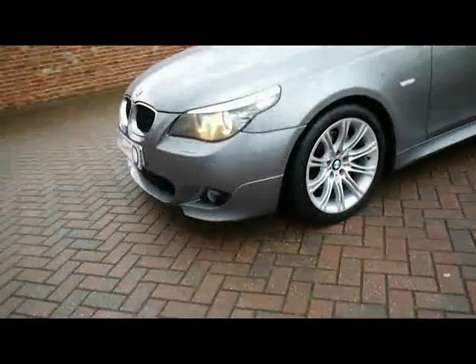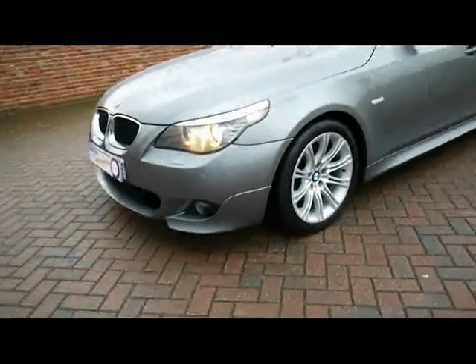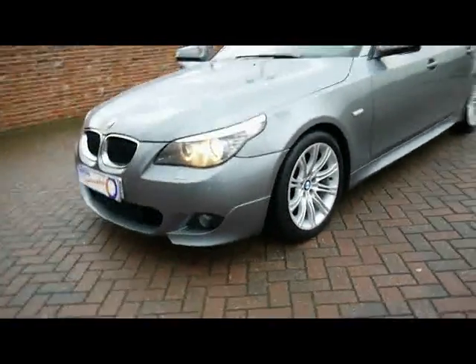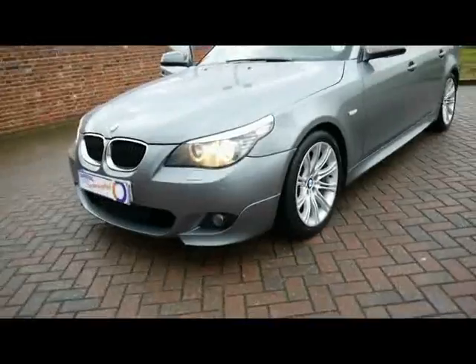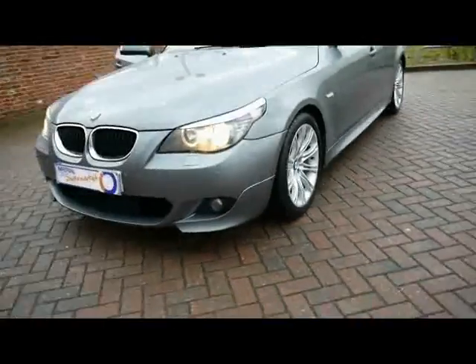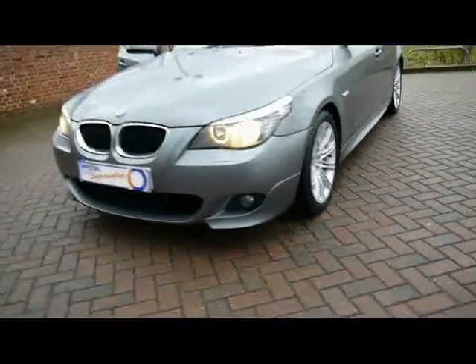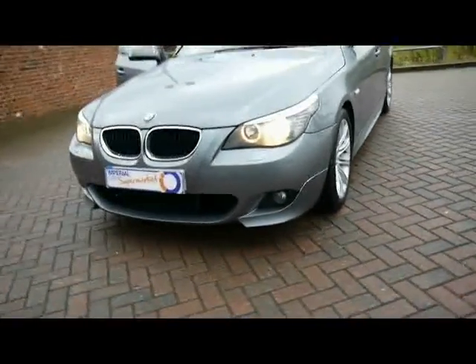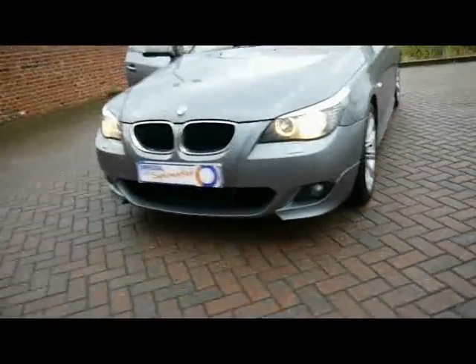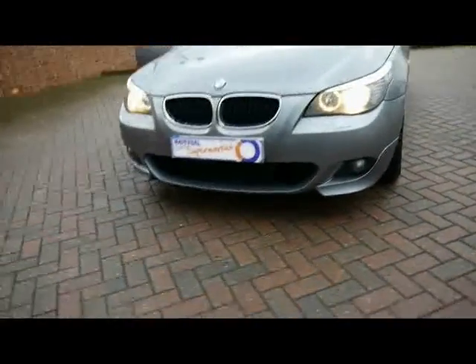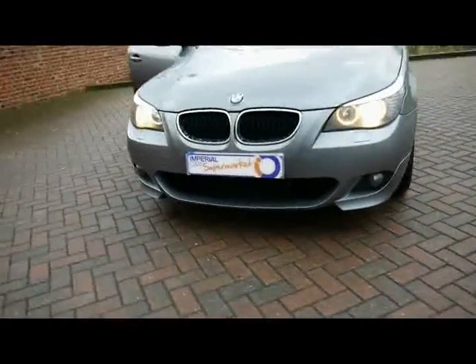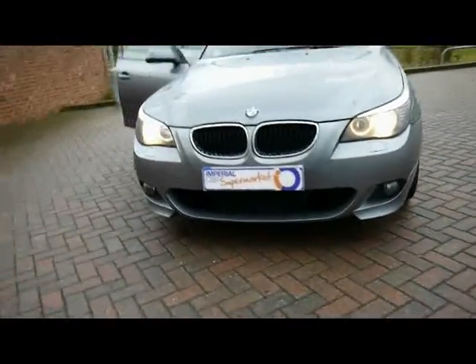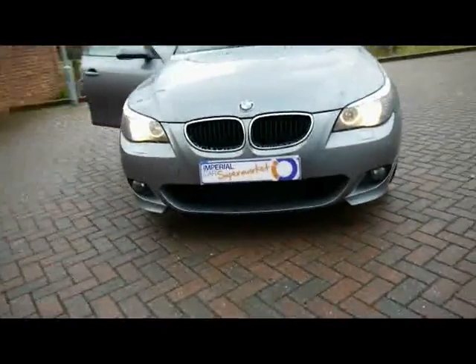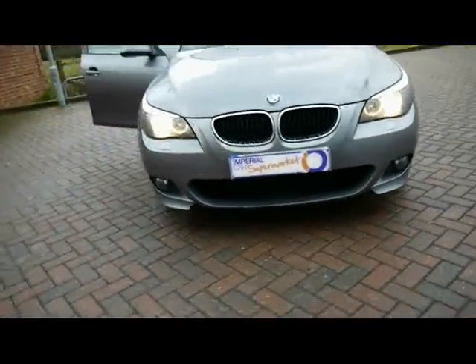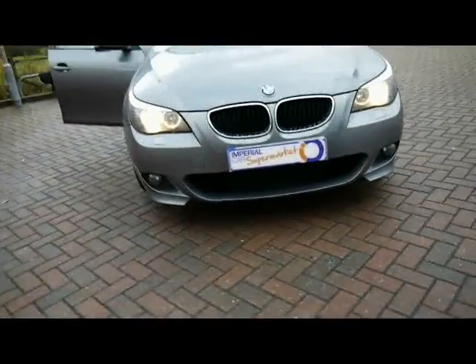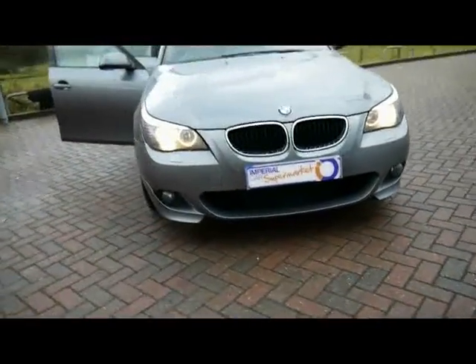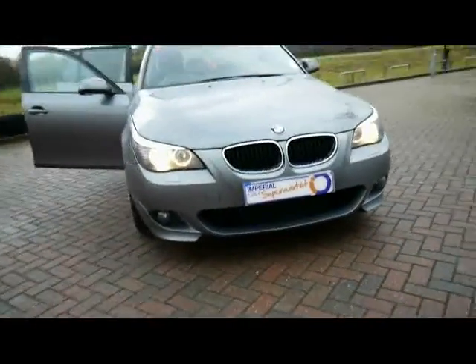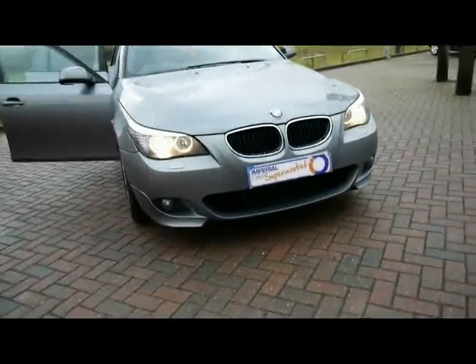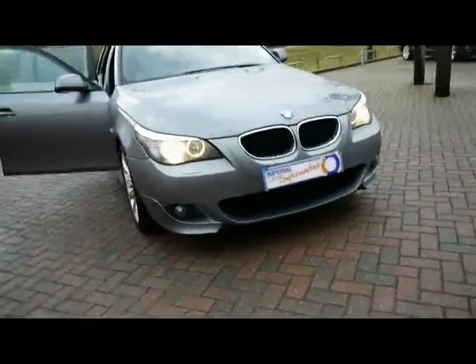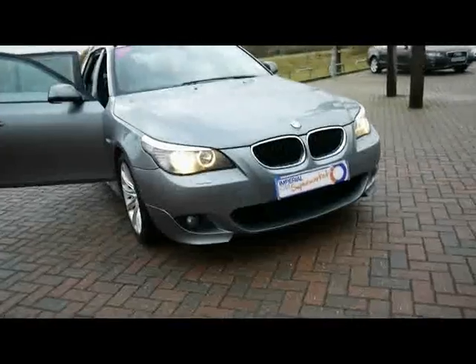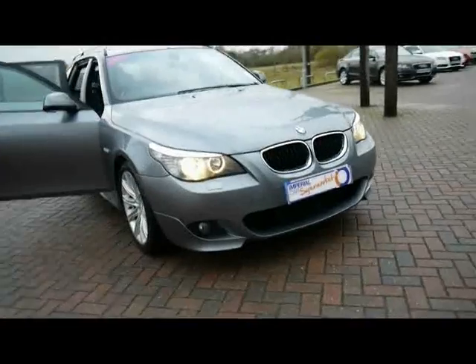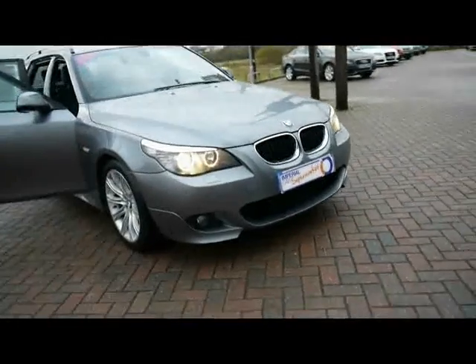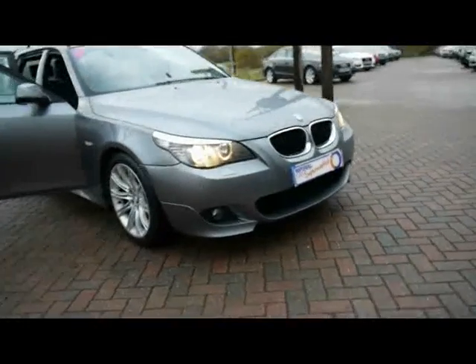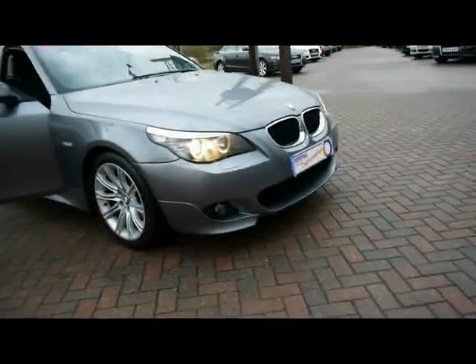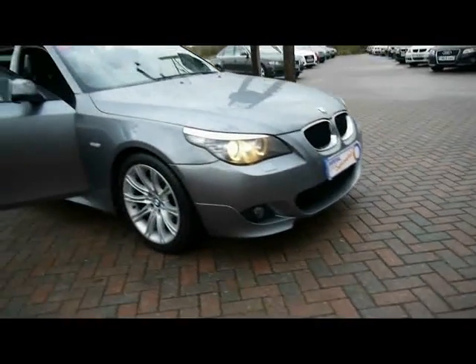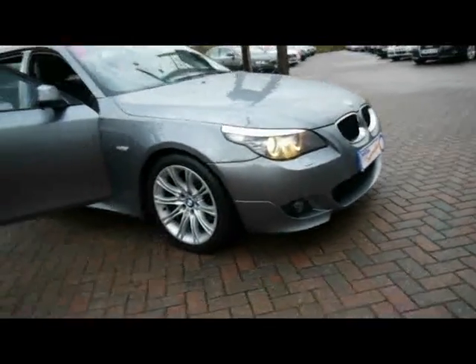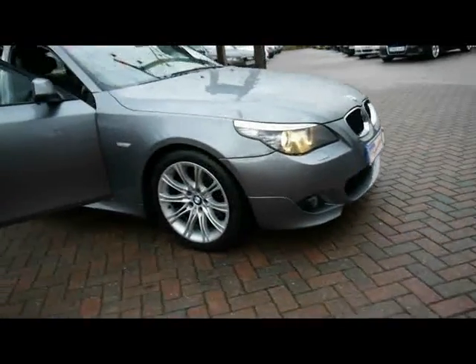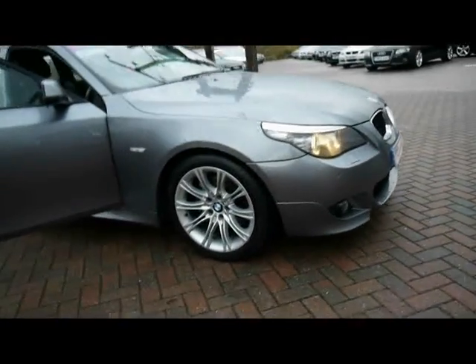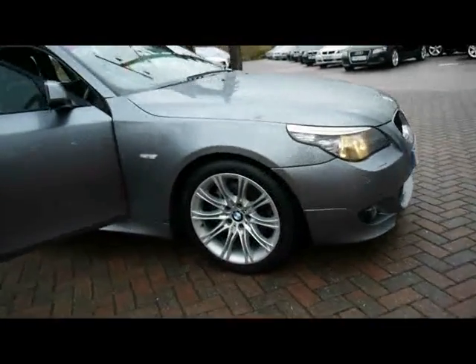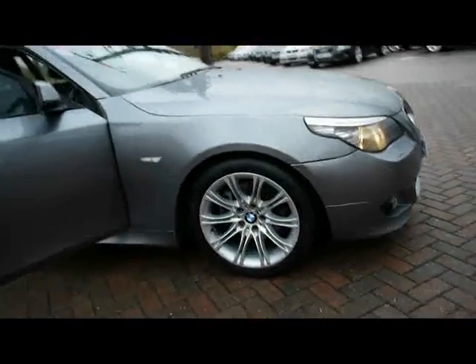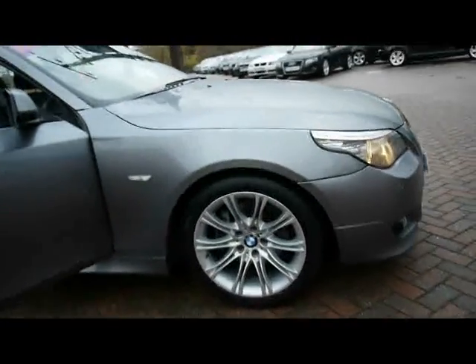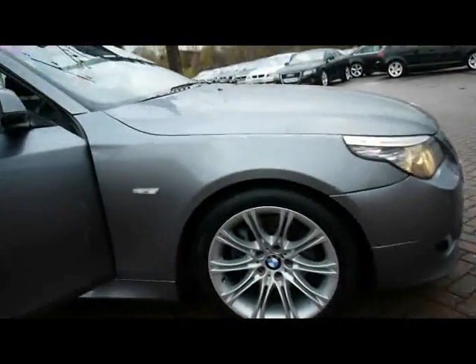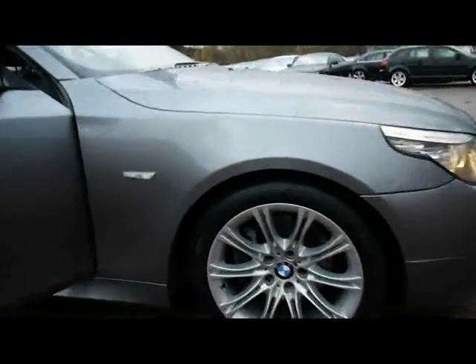There are front parking sensors as well, with a visual park system which I'll show you how it works in just a second. Angel light side lights and 18 inch M double spoke alloys.